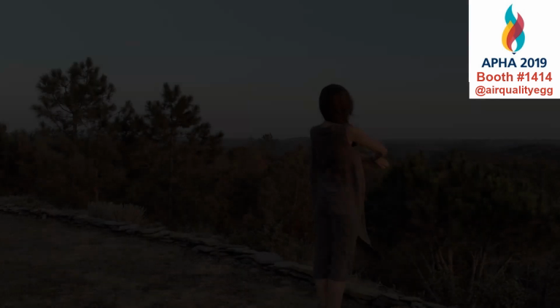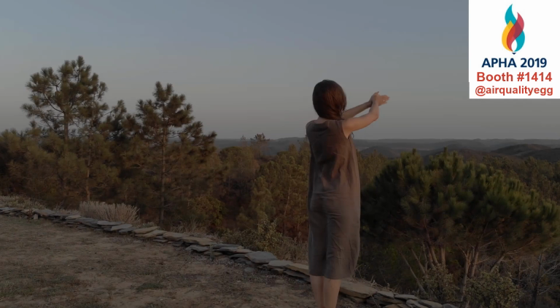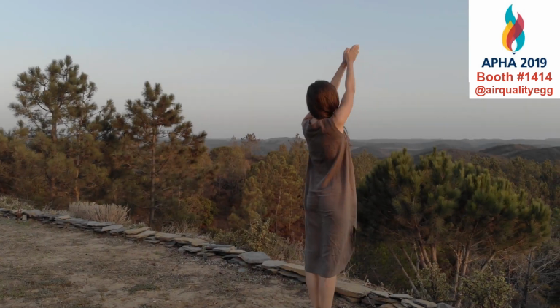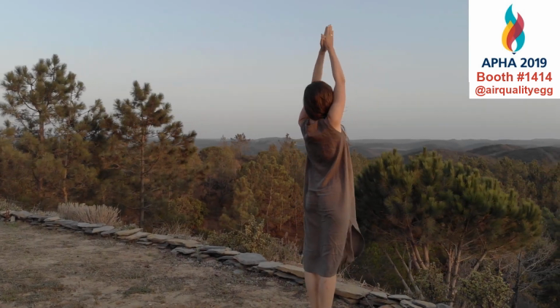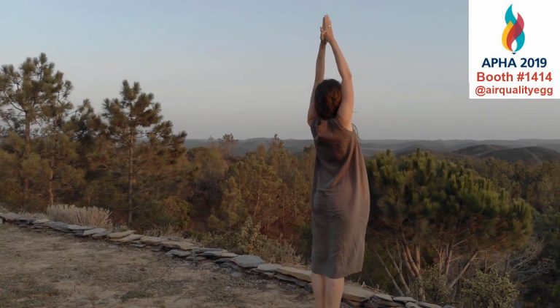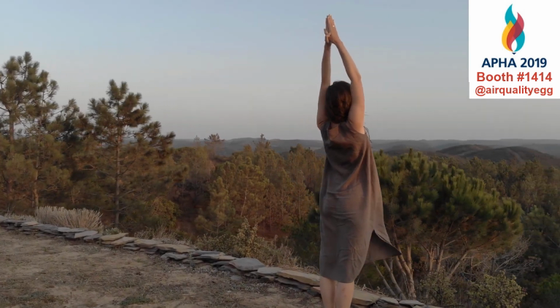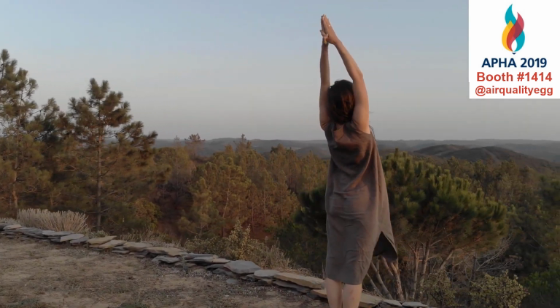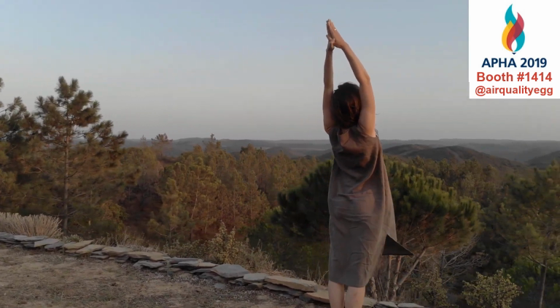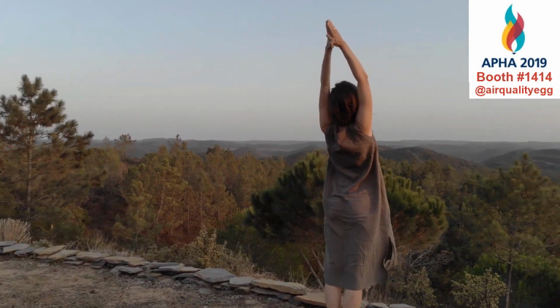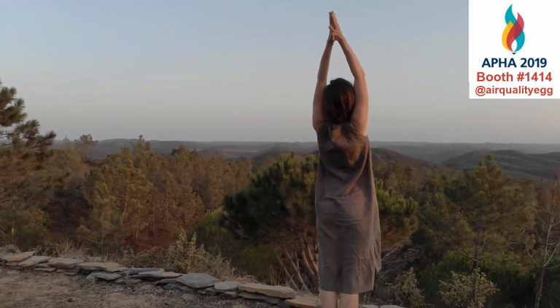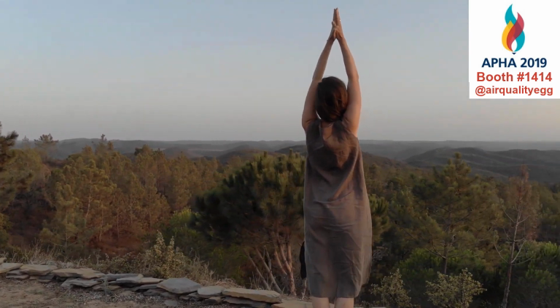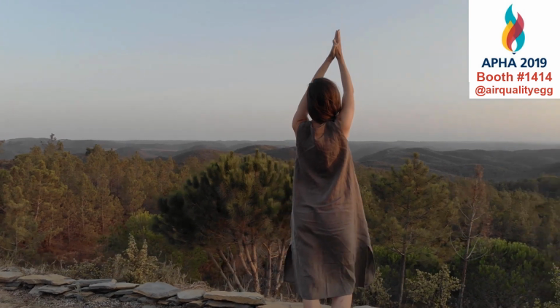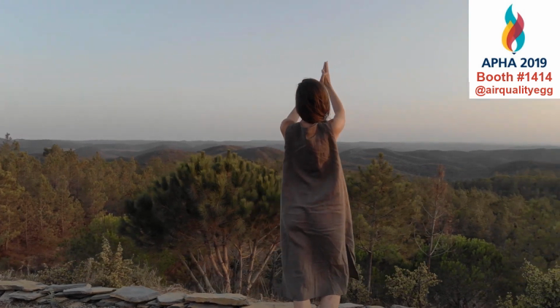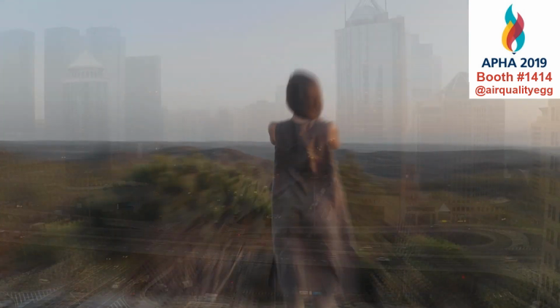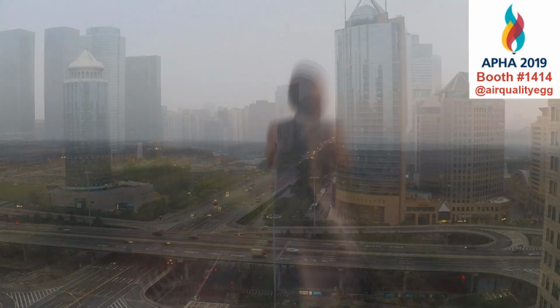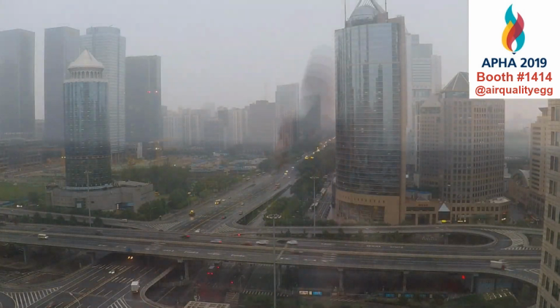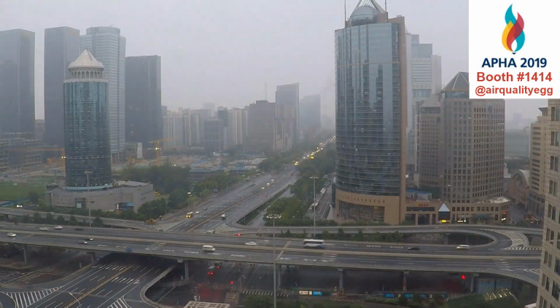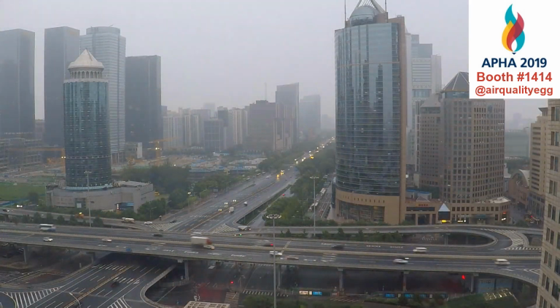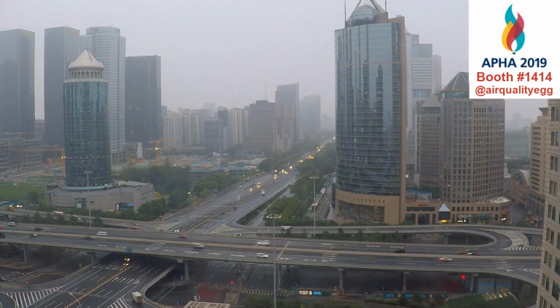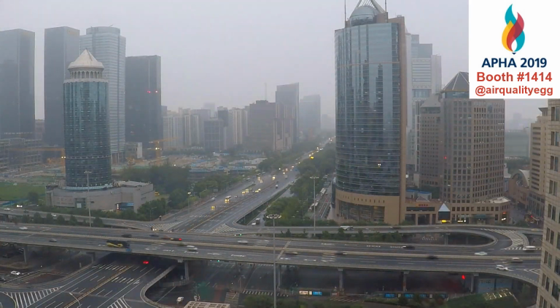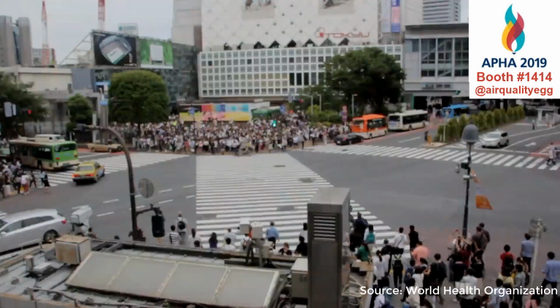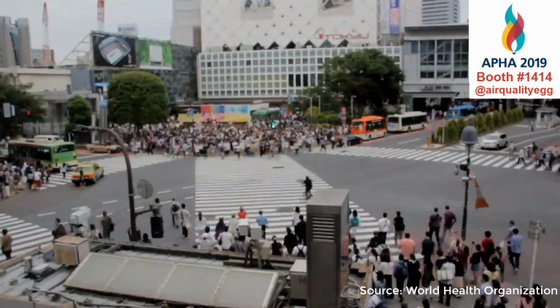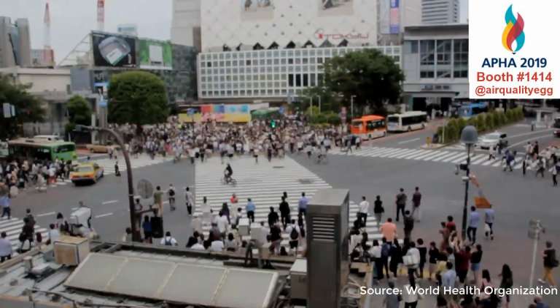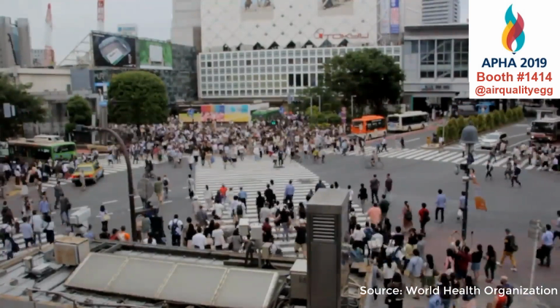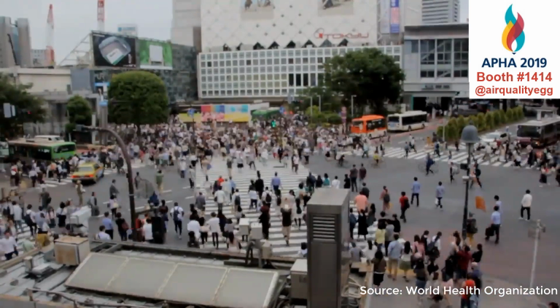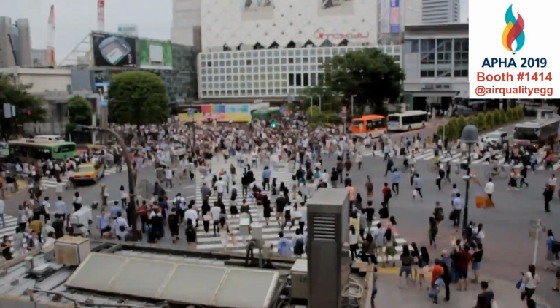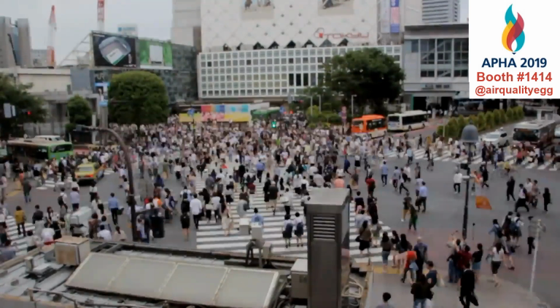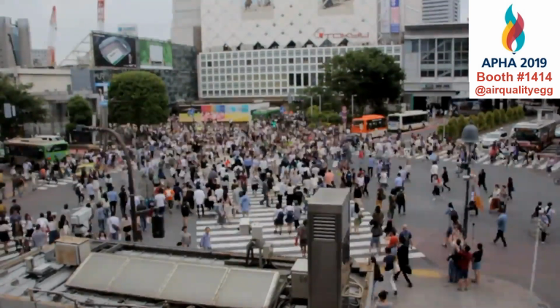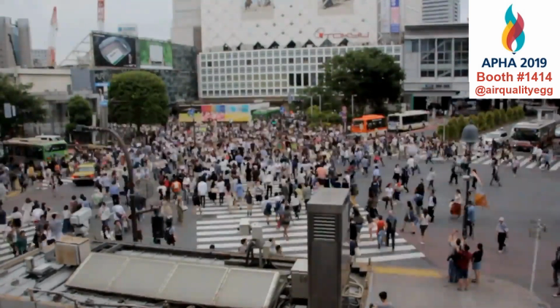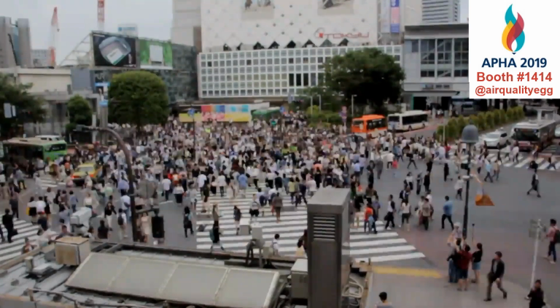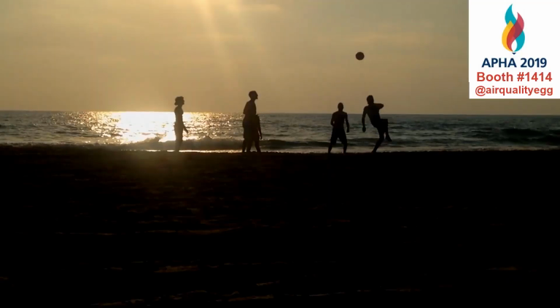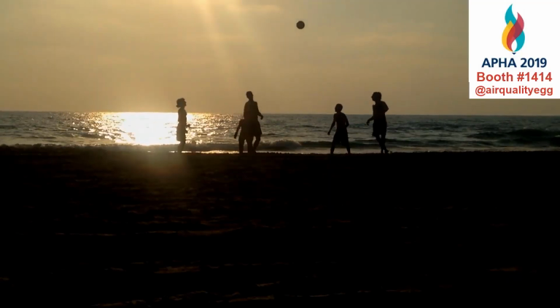Breathe in, breathe out. Air, our moment-to-moment connection with the world's health, largely unnoticed until there's something wrong with it. Air pollution causes an estimated 7 million premature deaths every year. The air we breathe affects our health and the health of our children.